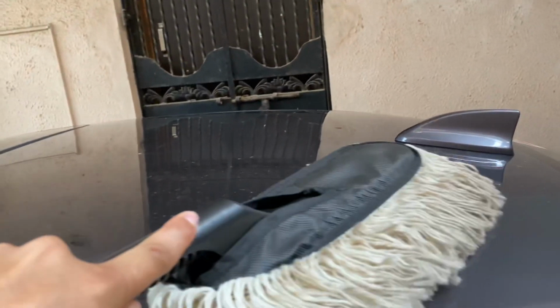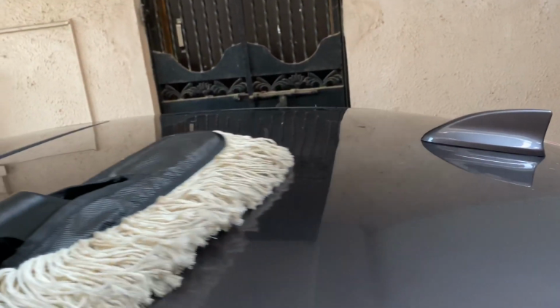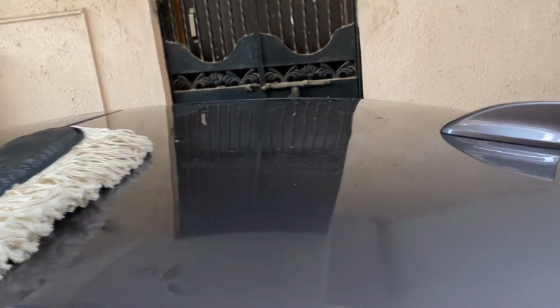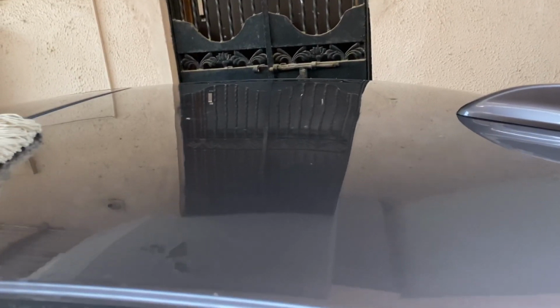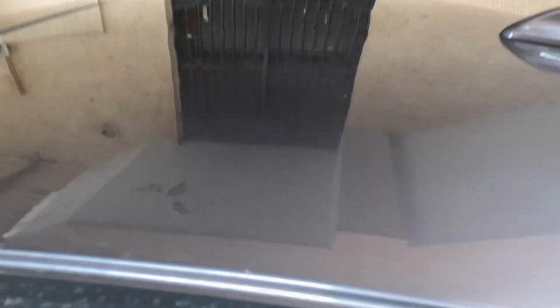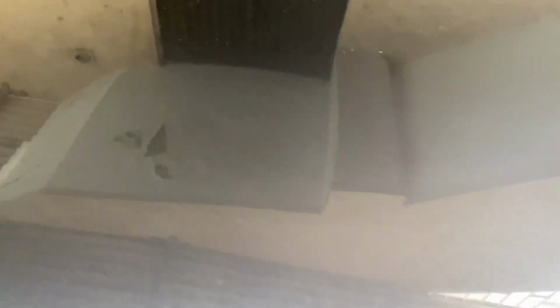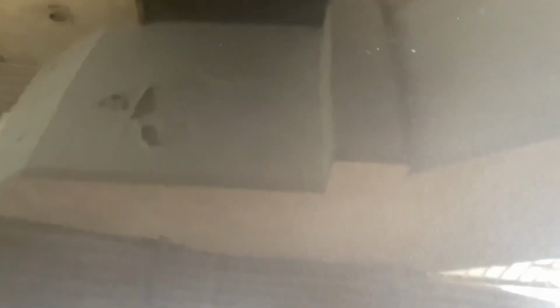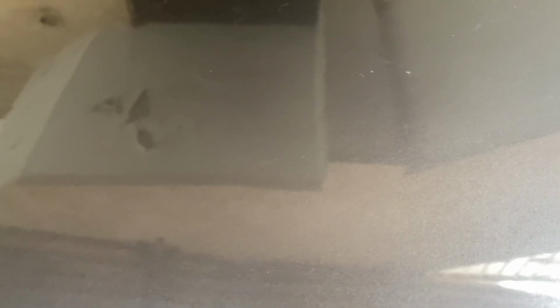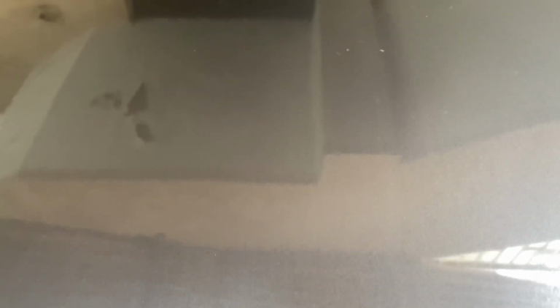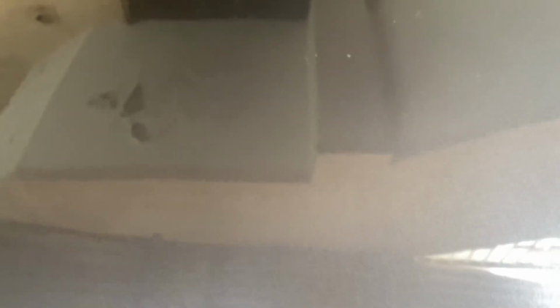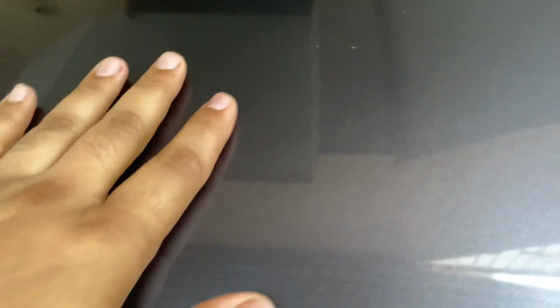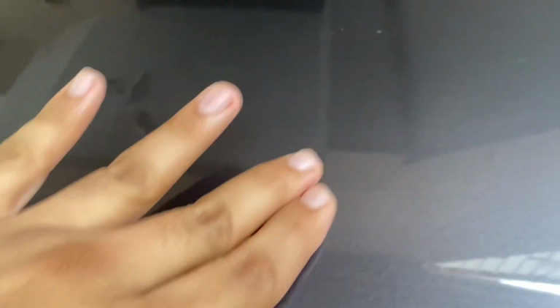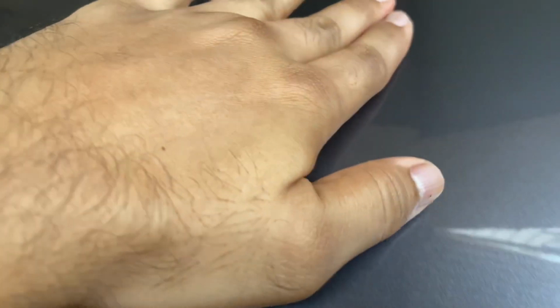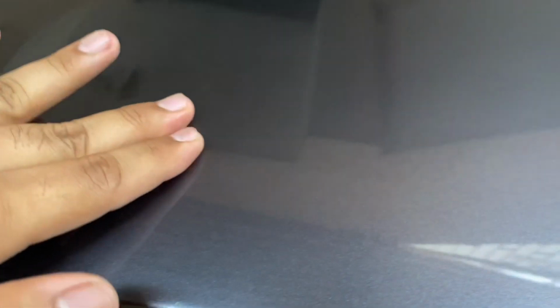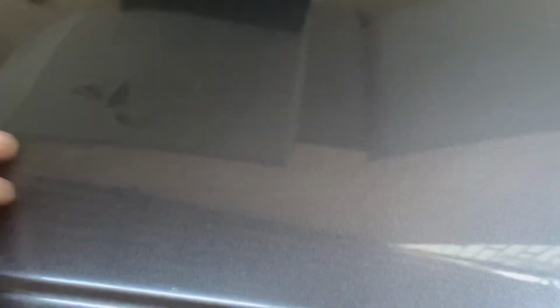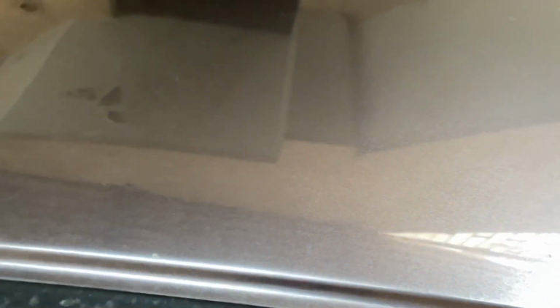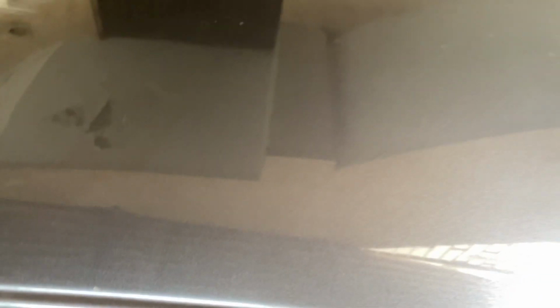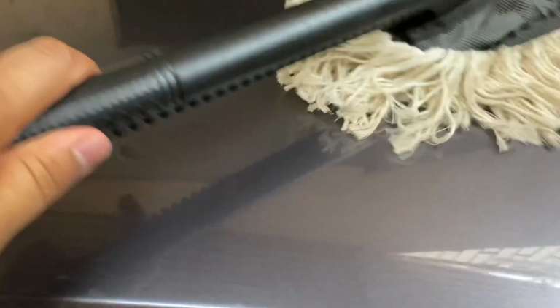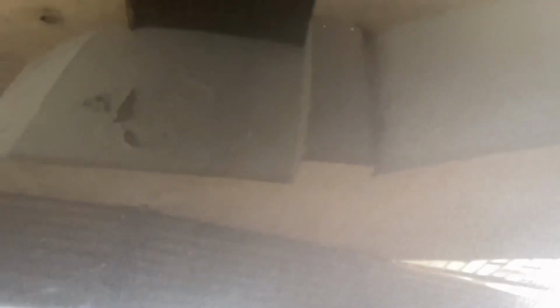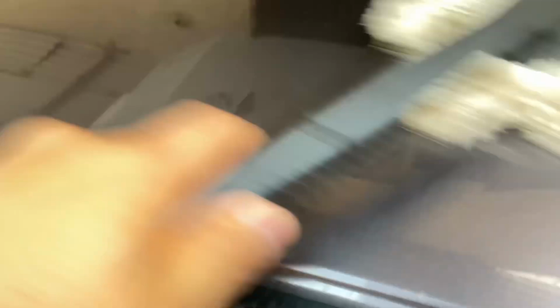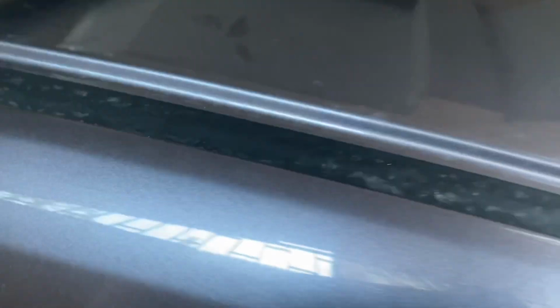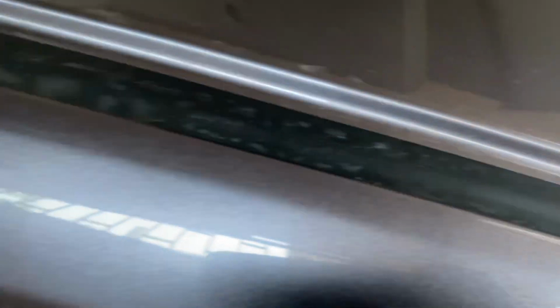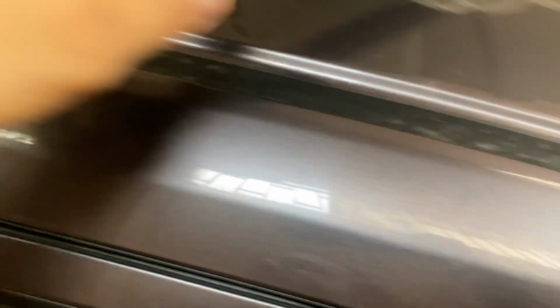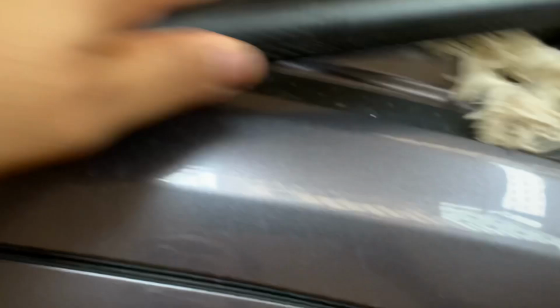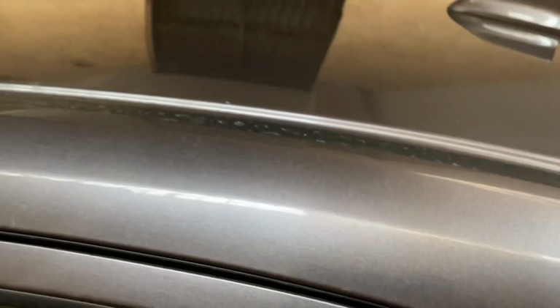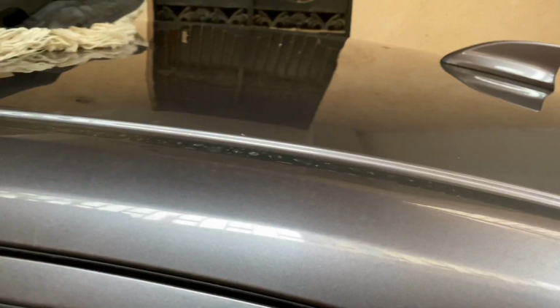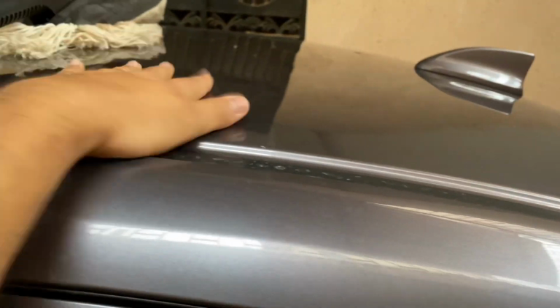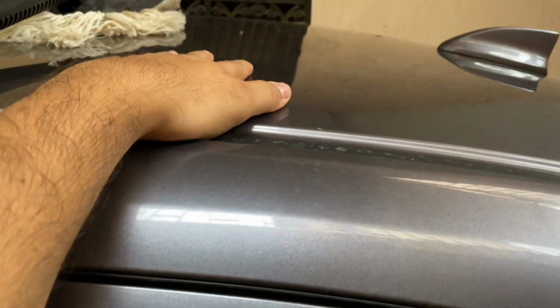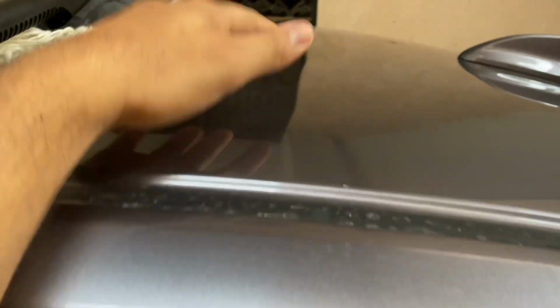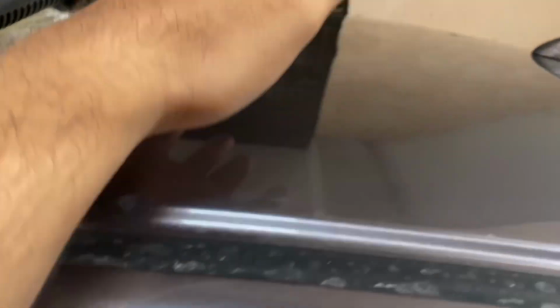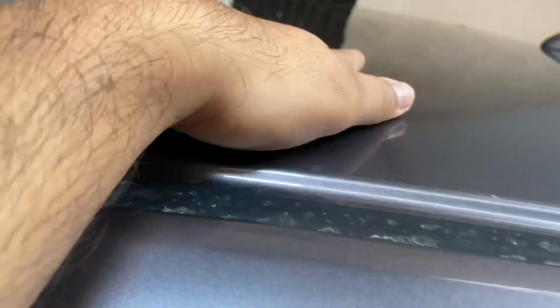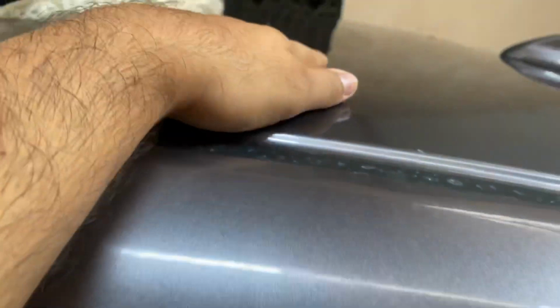Just wipe this and look at that — so clean and completely polished, as good as new. And to complete my whole car, it will not take me more than 30 seconds.